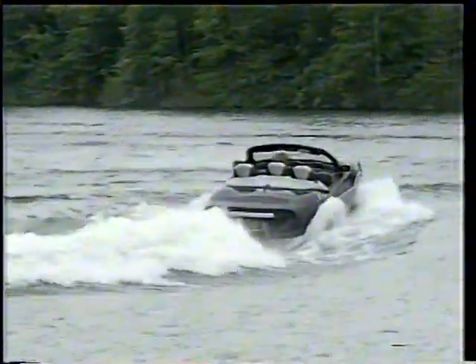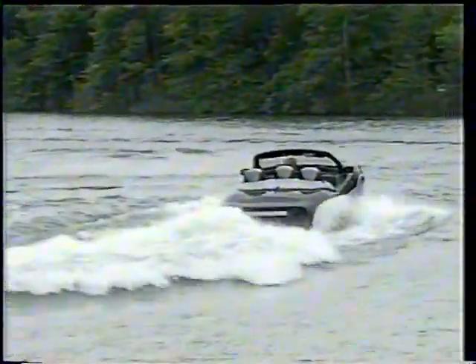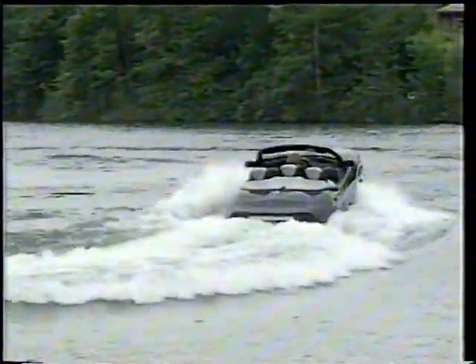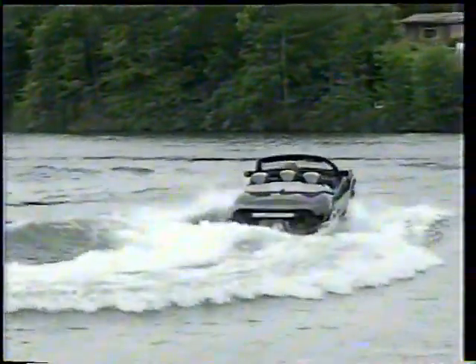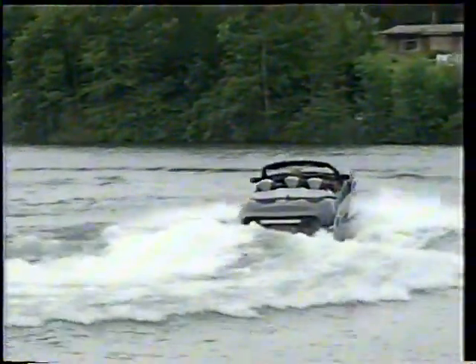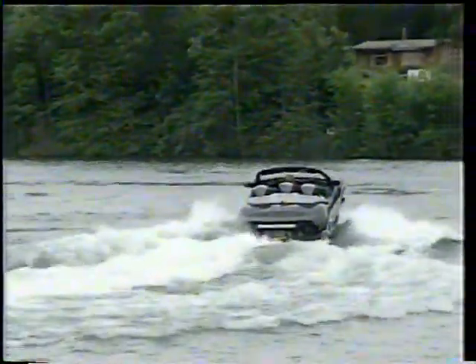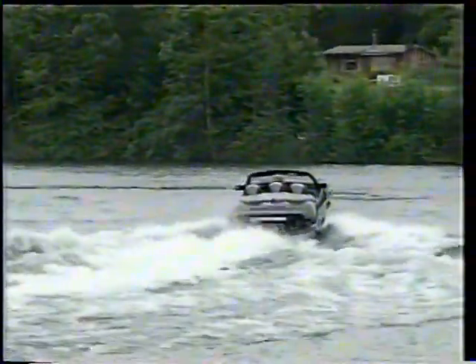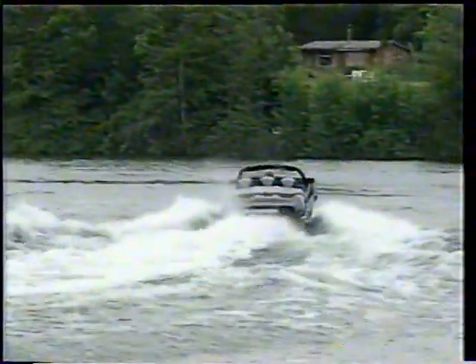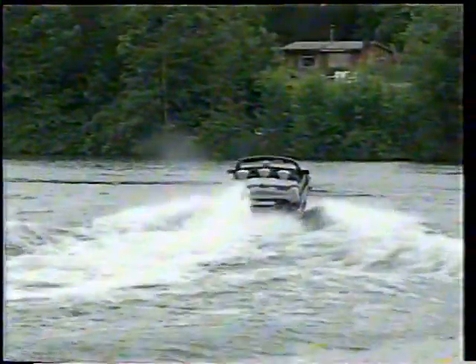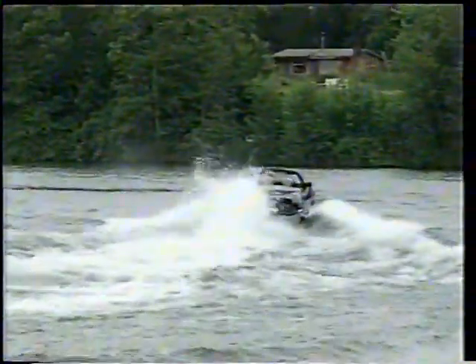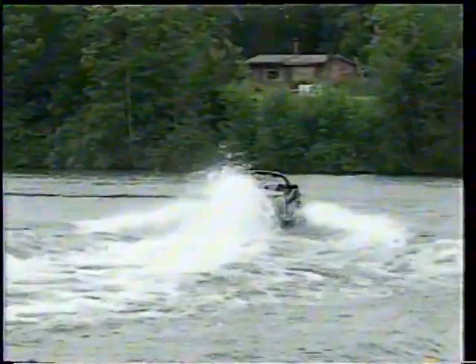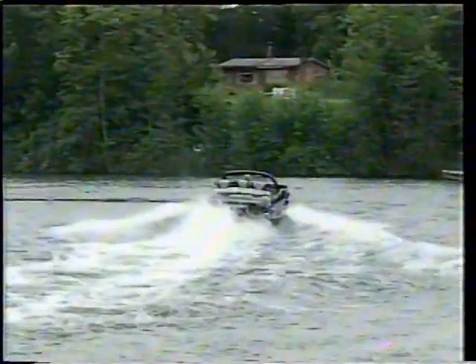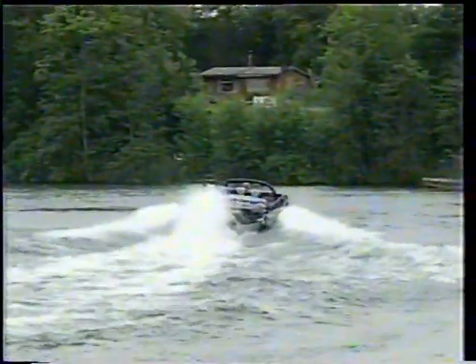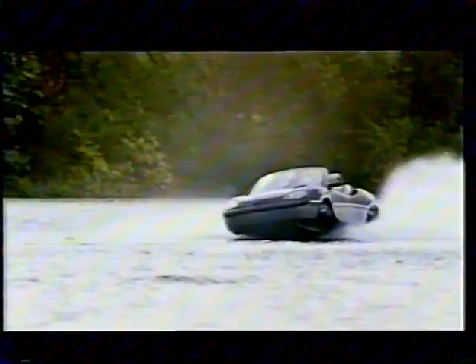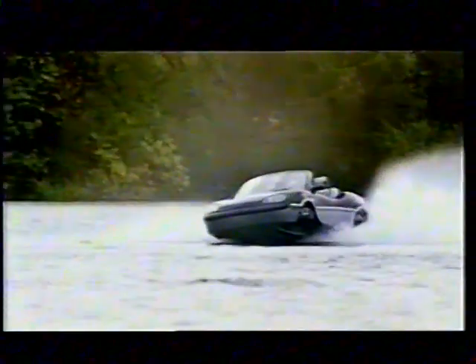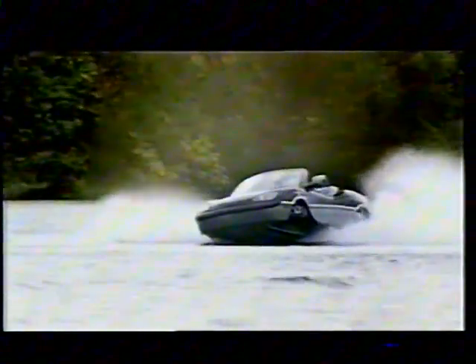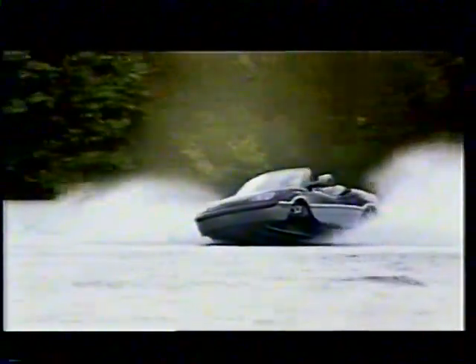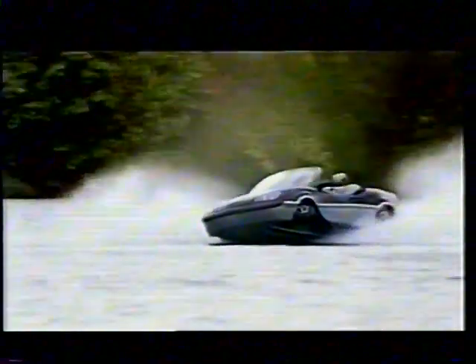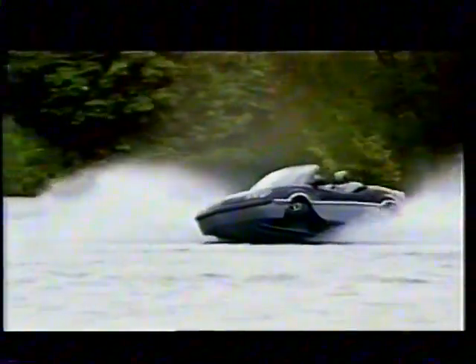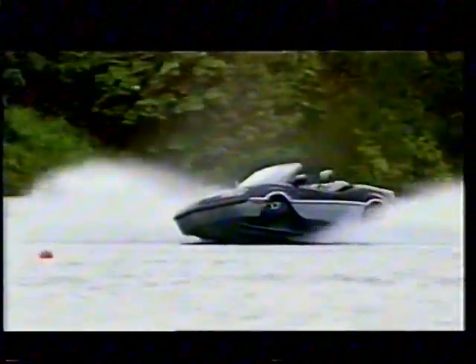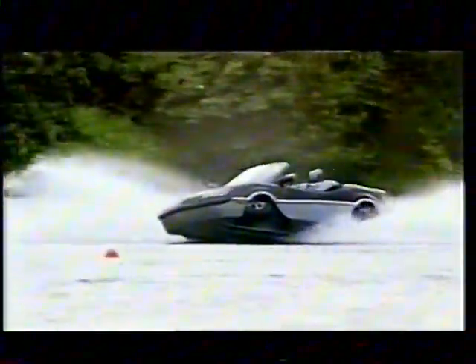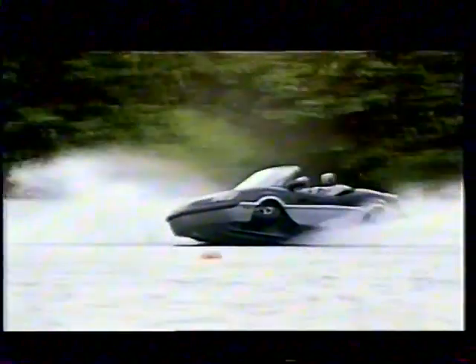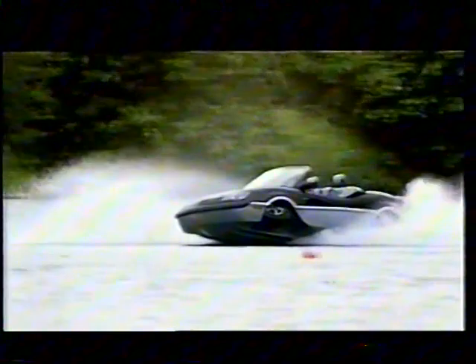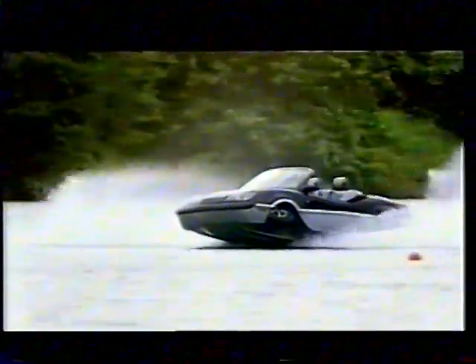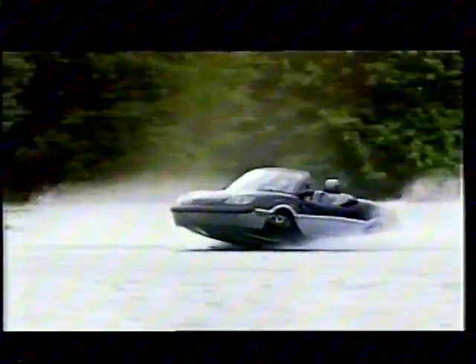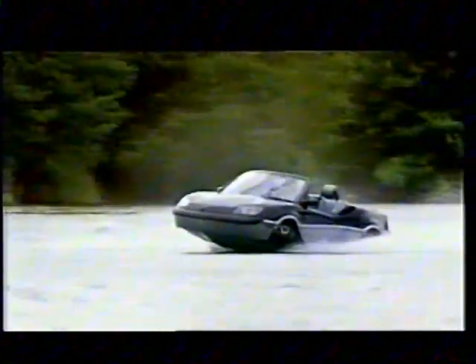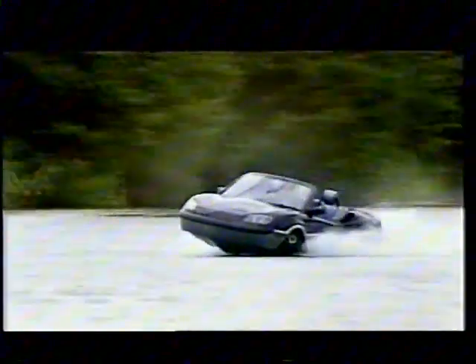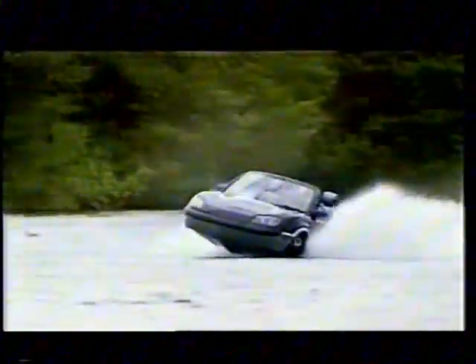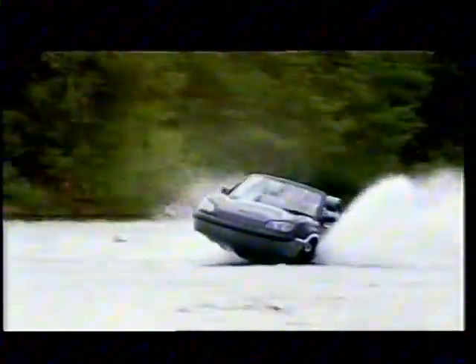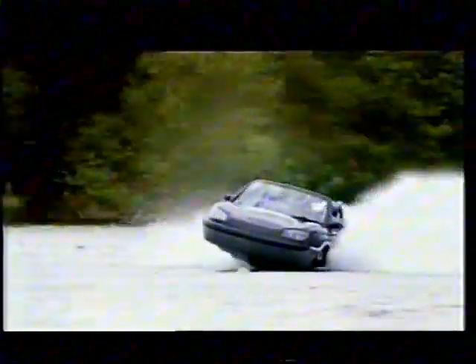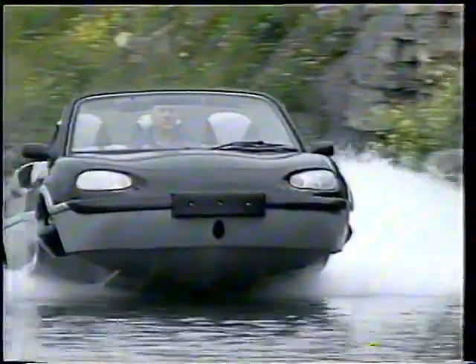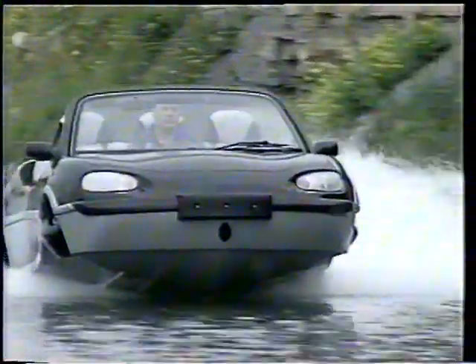And third, the Aquata team reconciled the conflicting issues of aerodynamics and hydrodynamics — in other words, what's good for a car isn't necessarily good for a boat. This revolutionary compromise means speed: something new for the amphibious class.